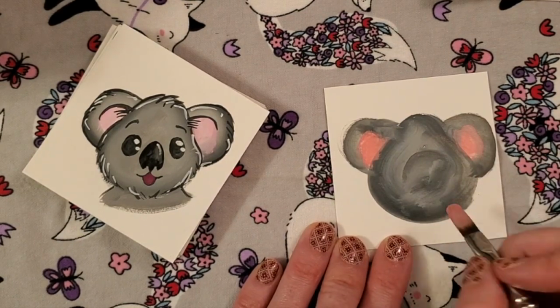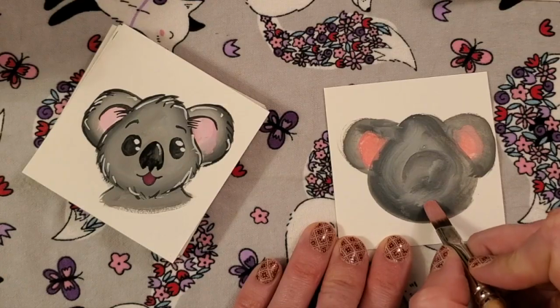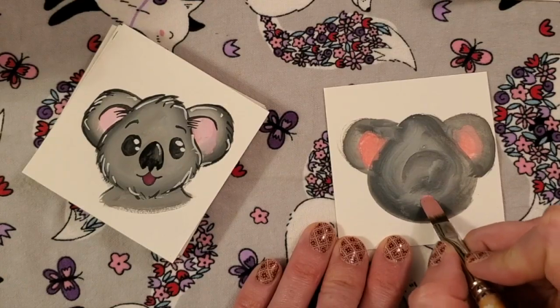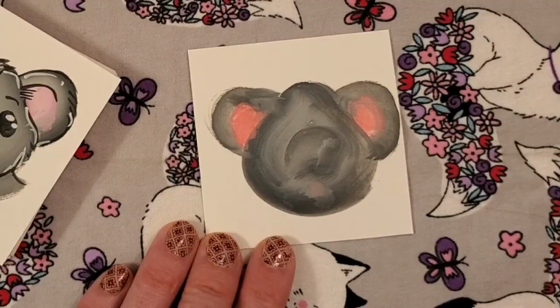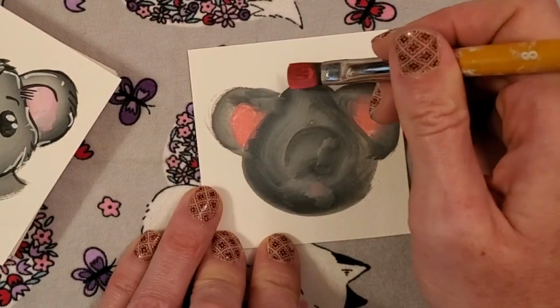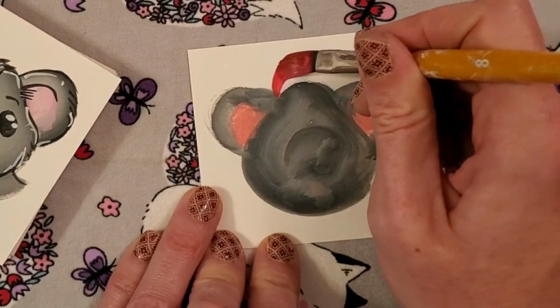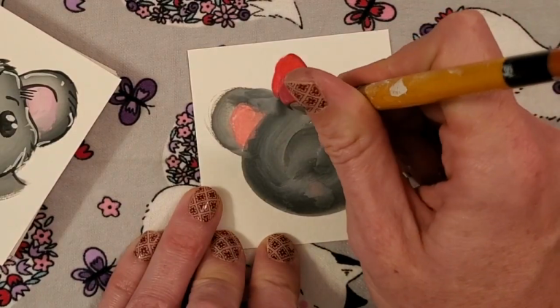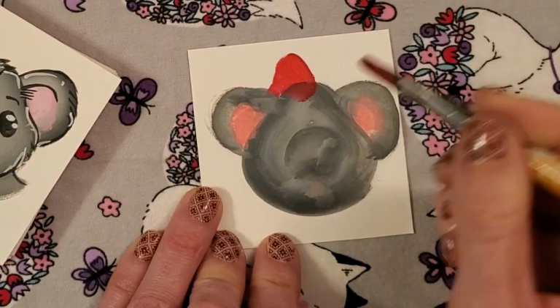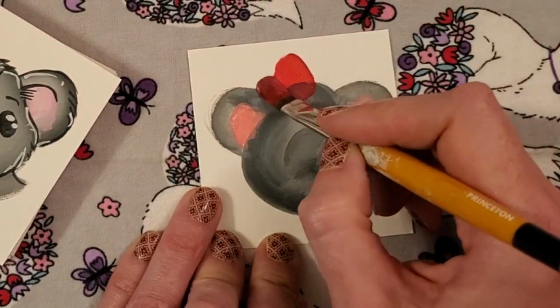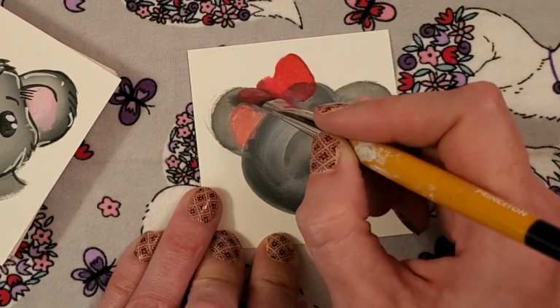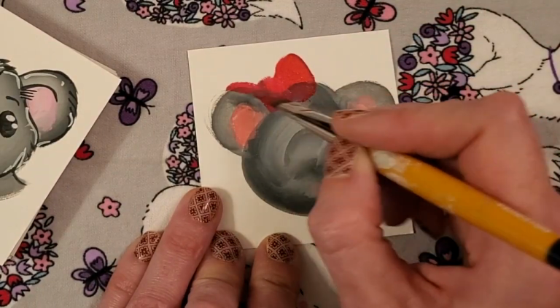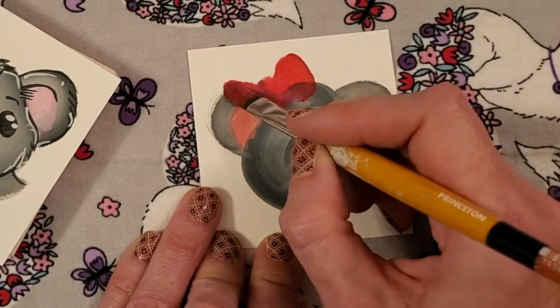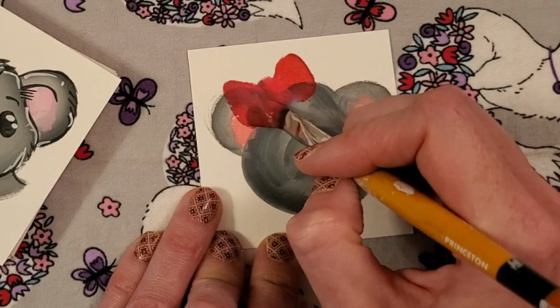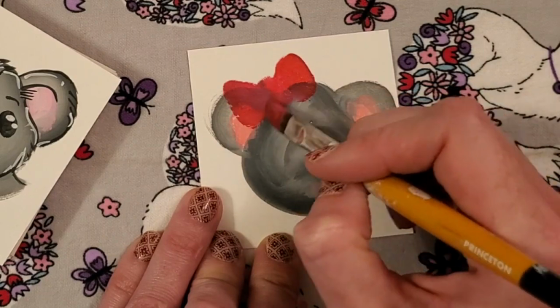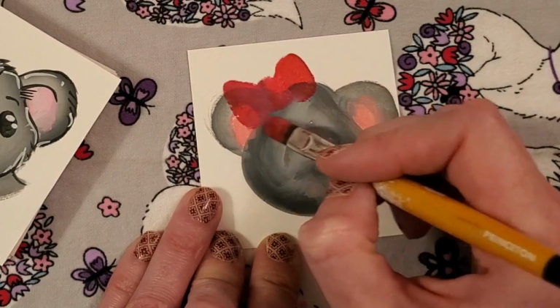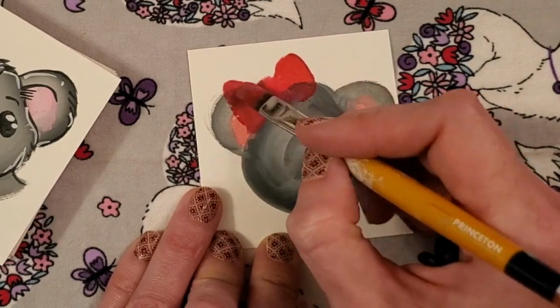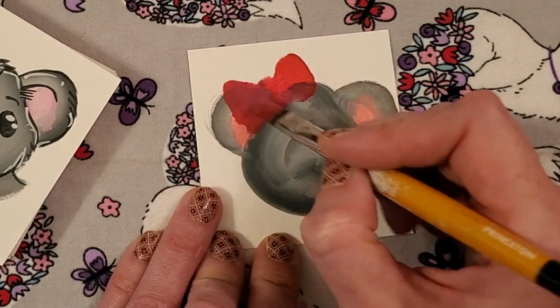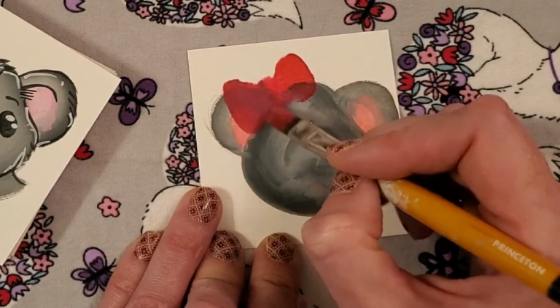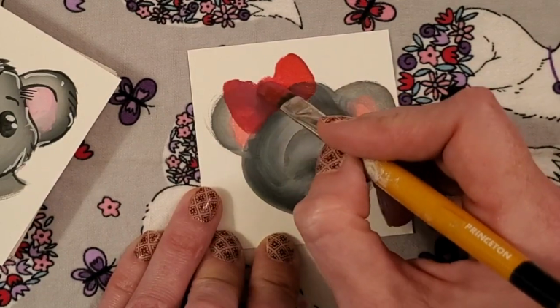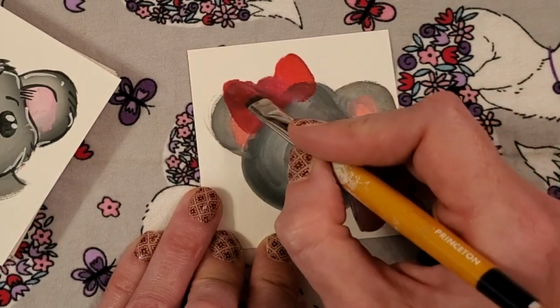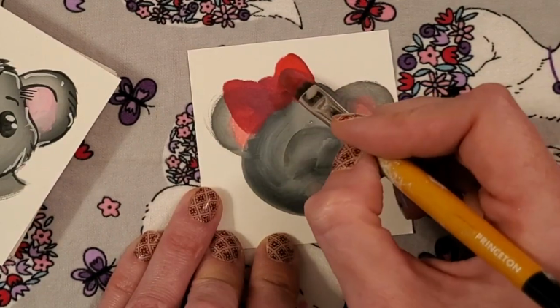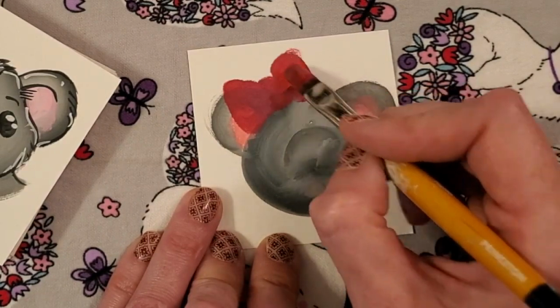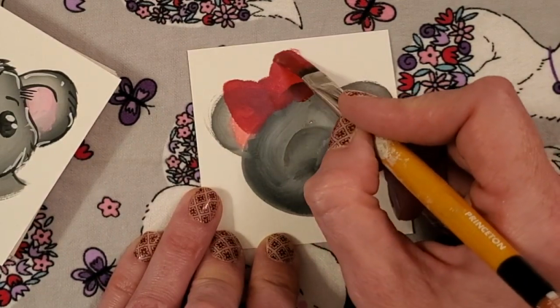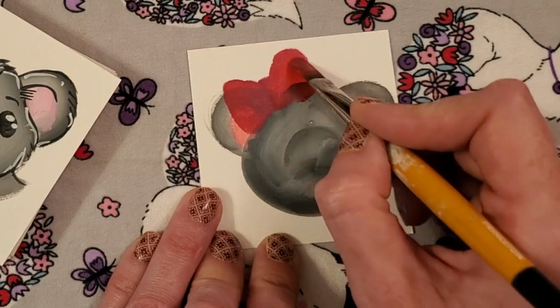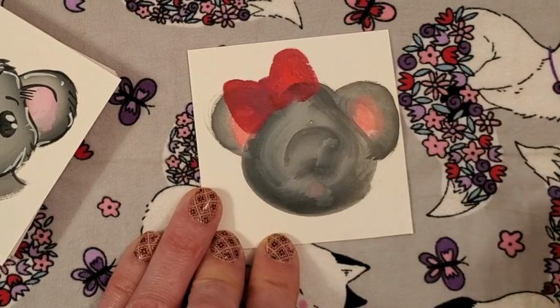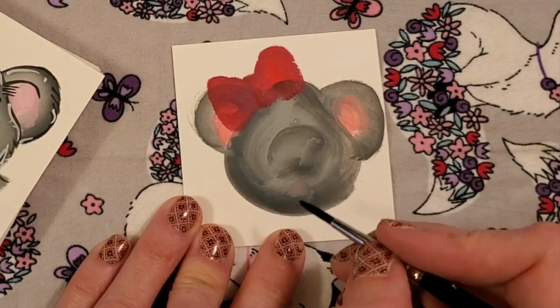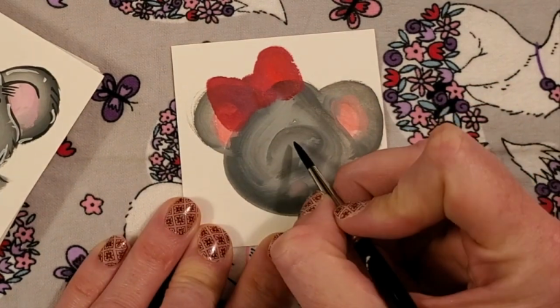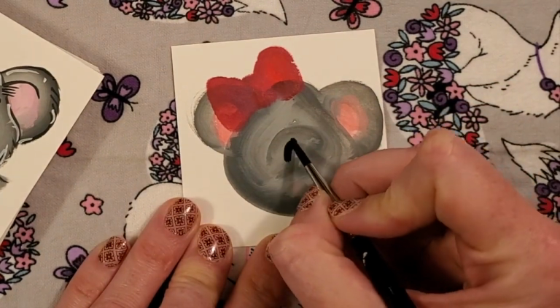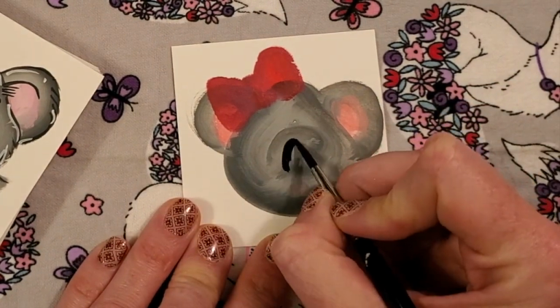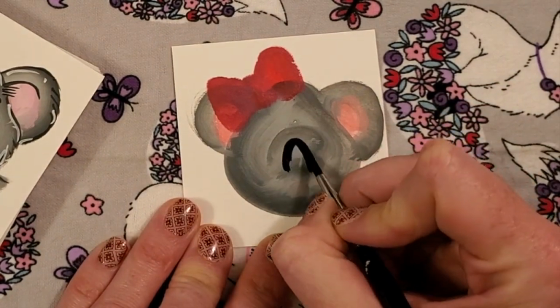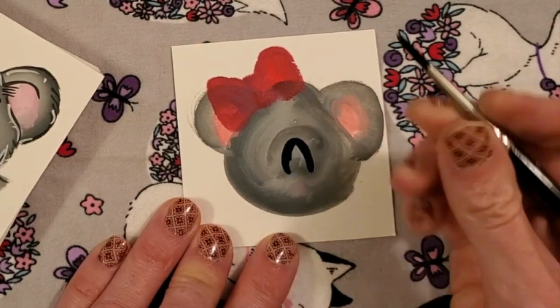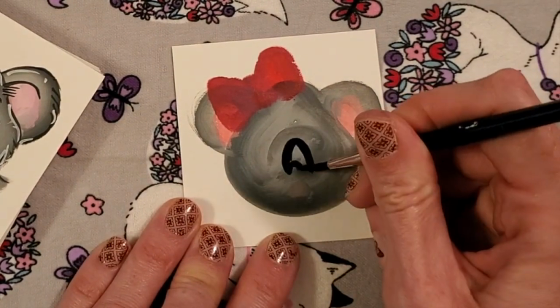Now I want to make this a girl, so I'm going to add a bow, kind of Minnie Mouse style — super cute right over by one ear. And you can see that I put in this section for the nose with my gray. I don't really care that that's there; it's just kind of to help me.